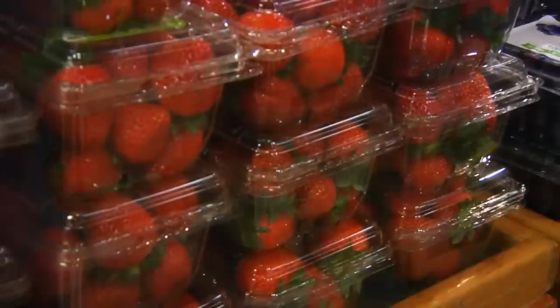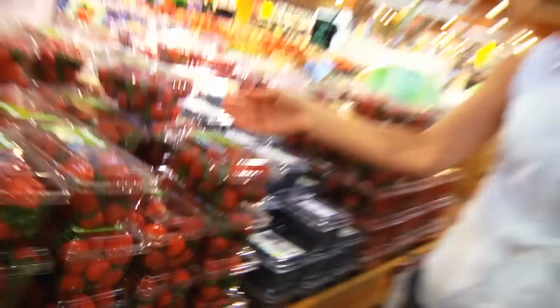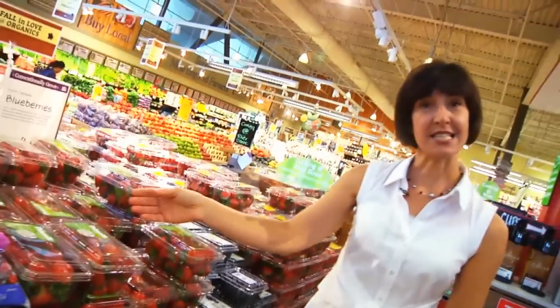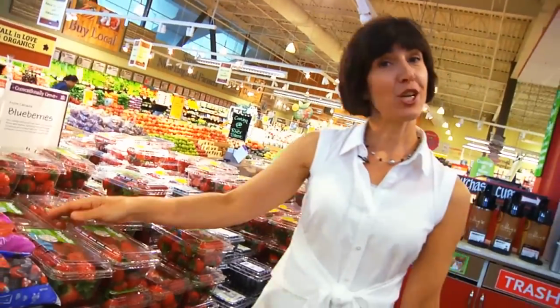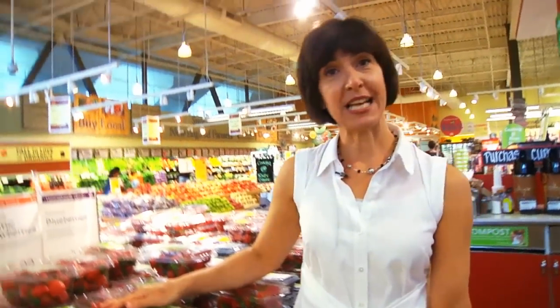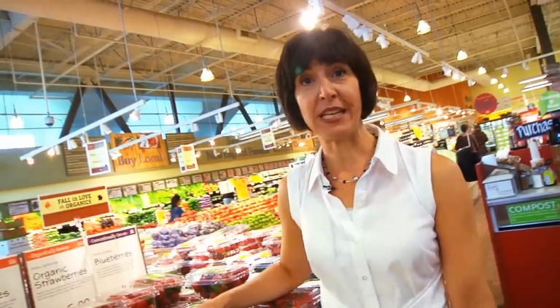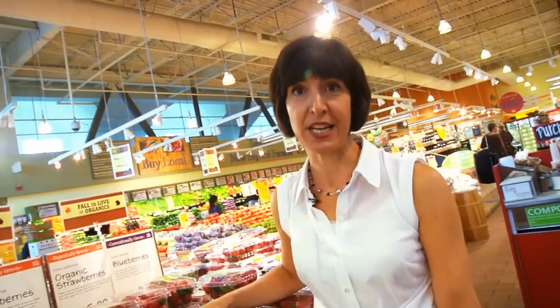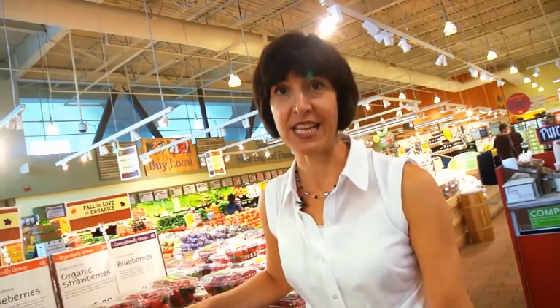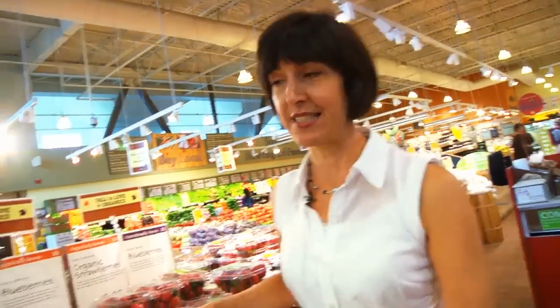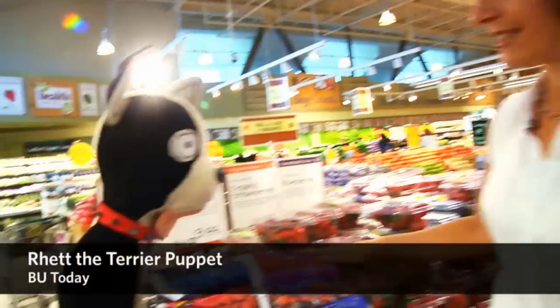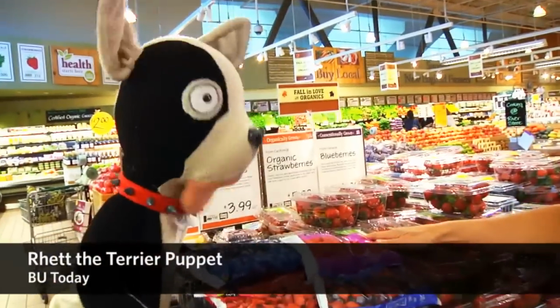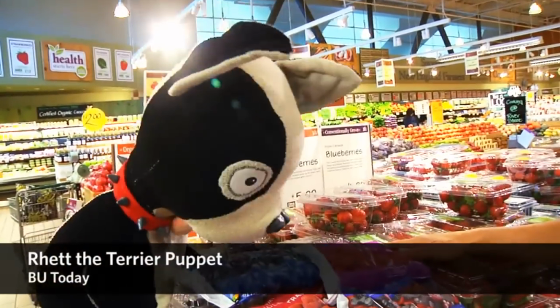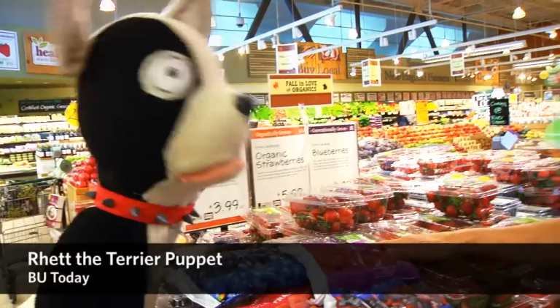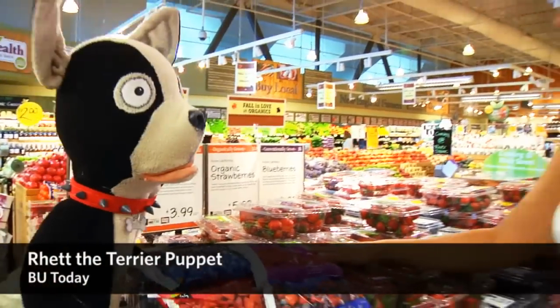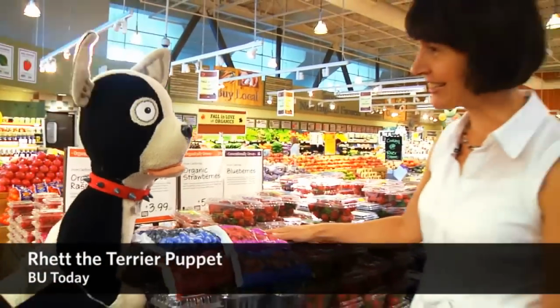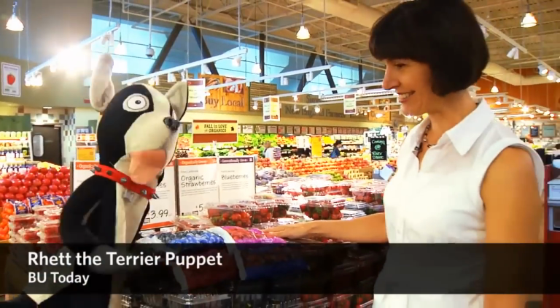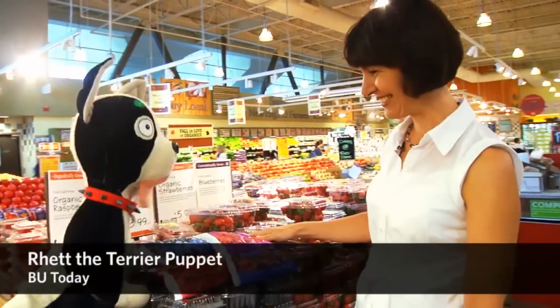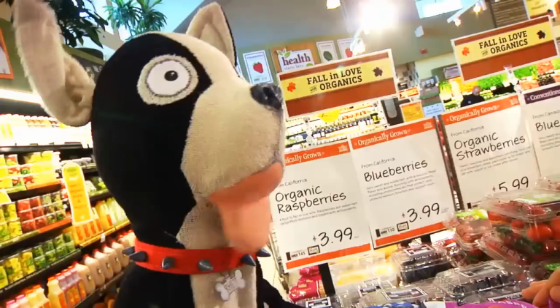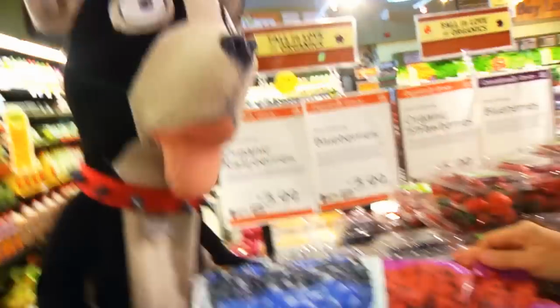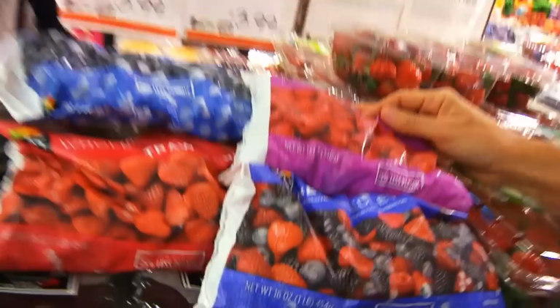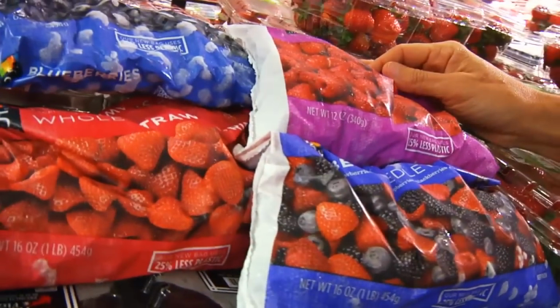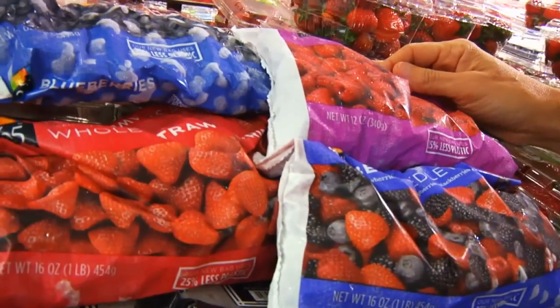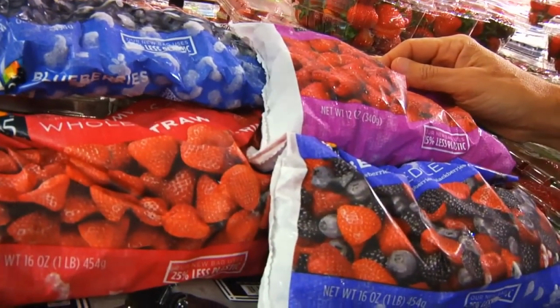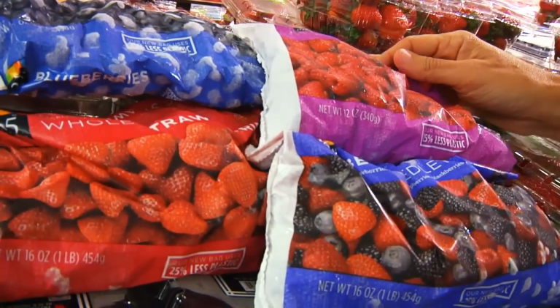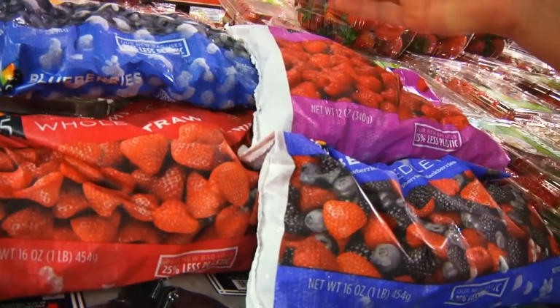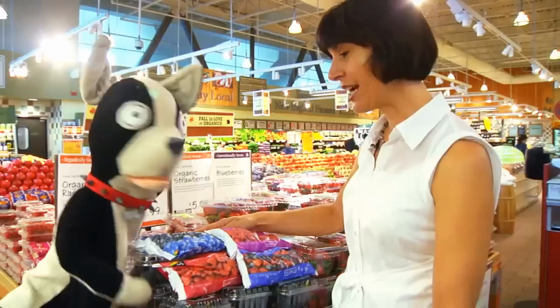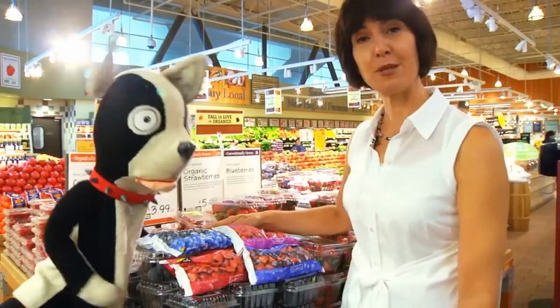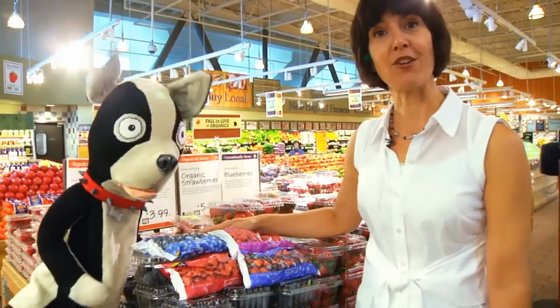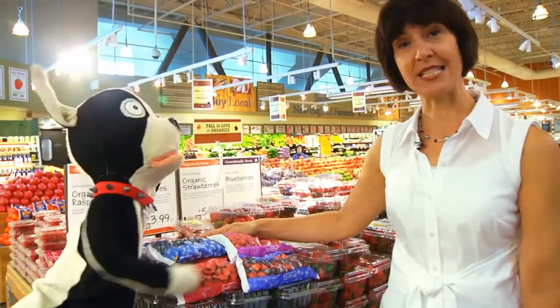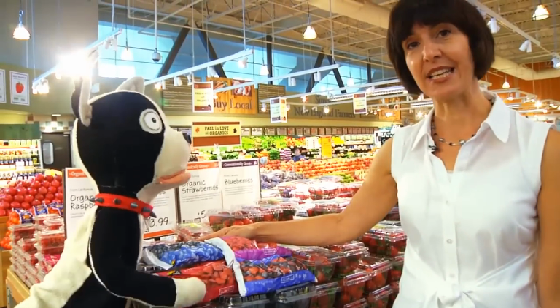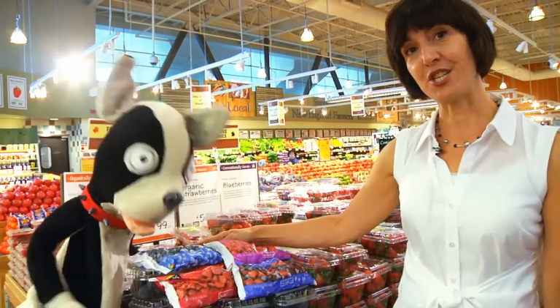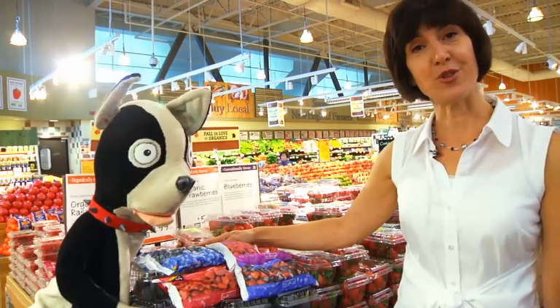When fresh berries aren't in season, you're going to want to take them home and eat them within a couple of days, or you could try frozen. Rhett is here with frozen berries, which helps make a great point: frozen berries are always in season and they're just as nutritious.